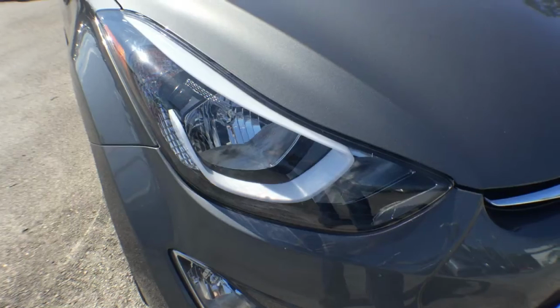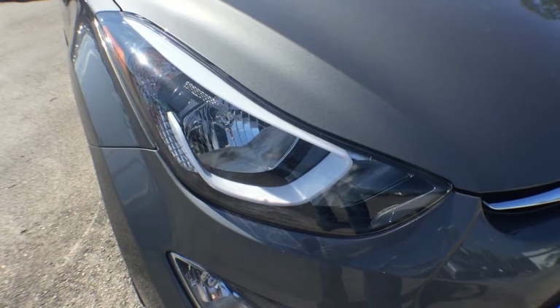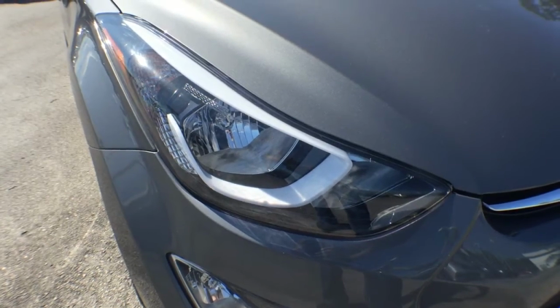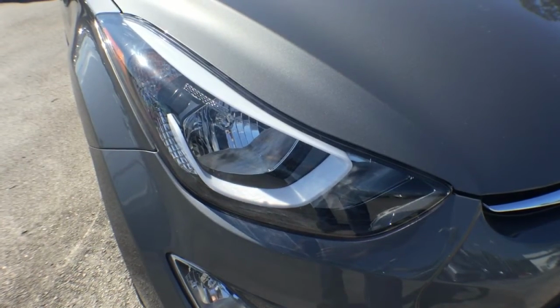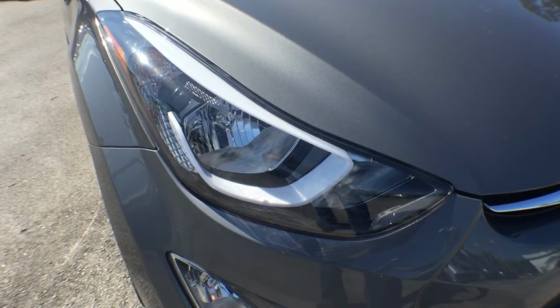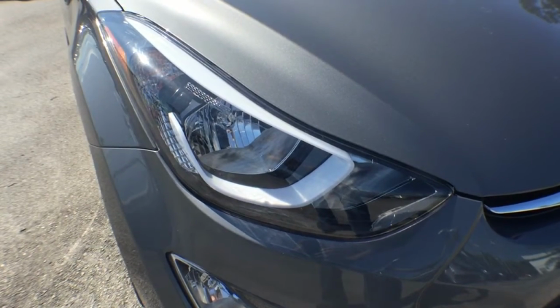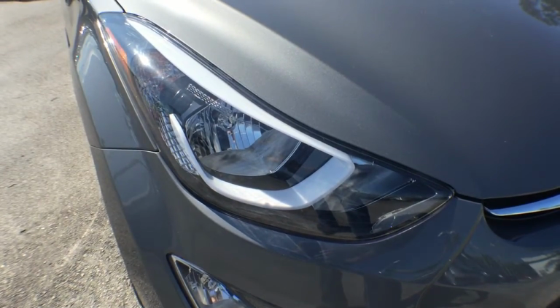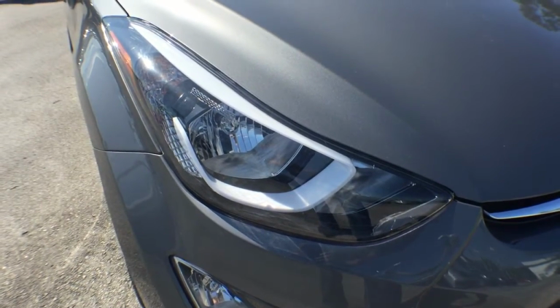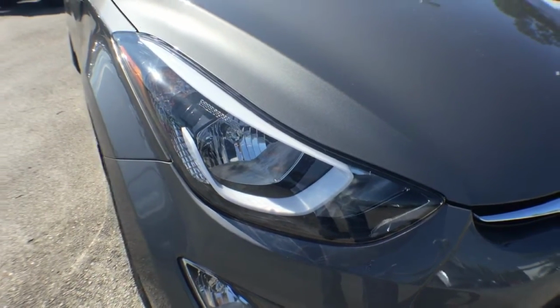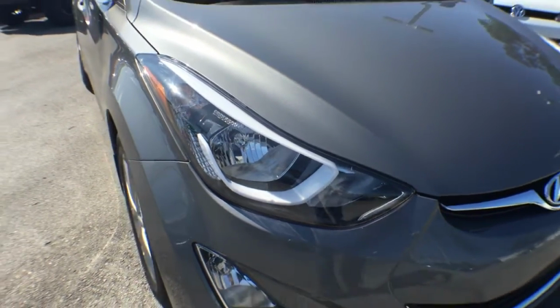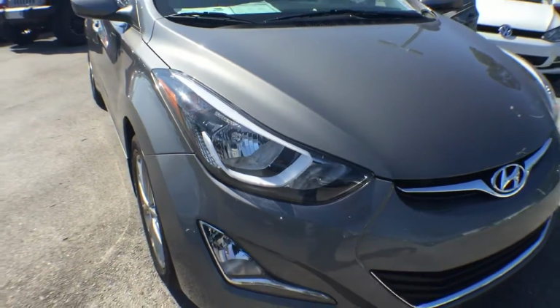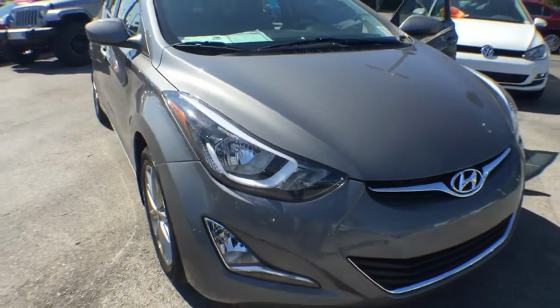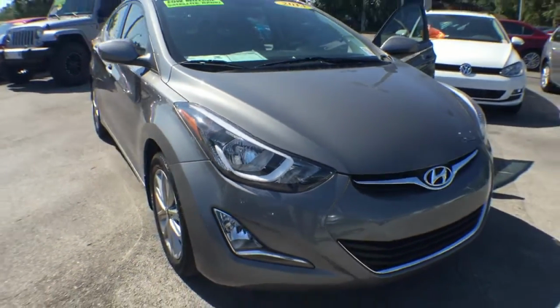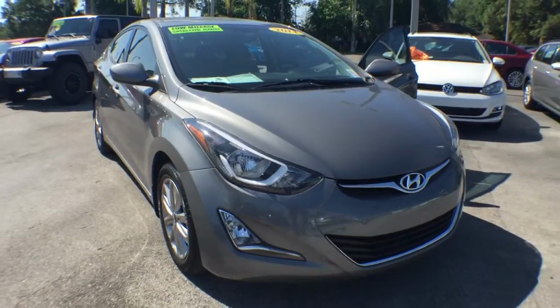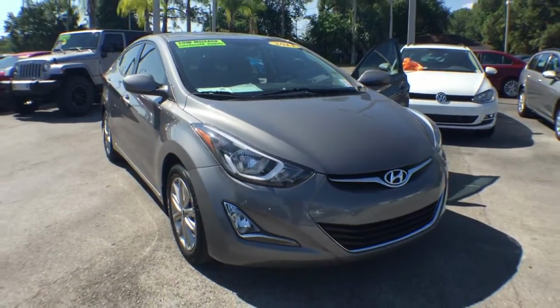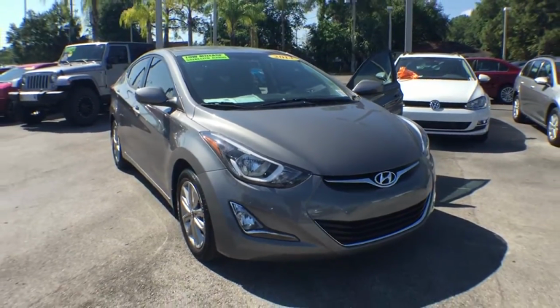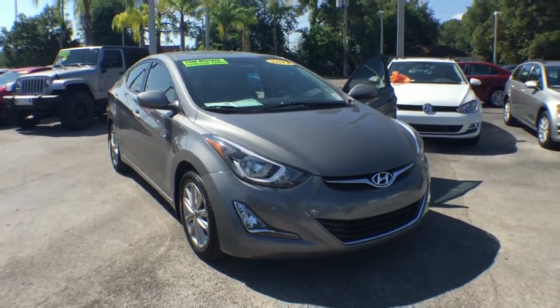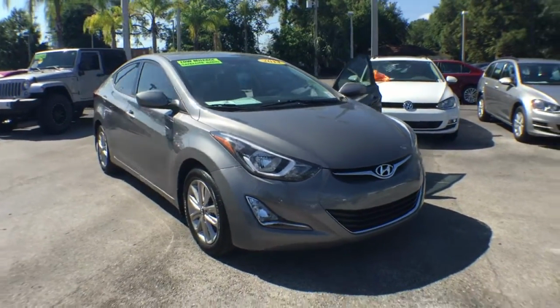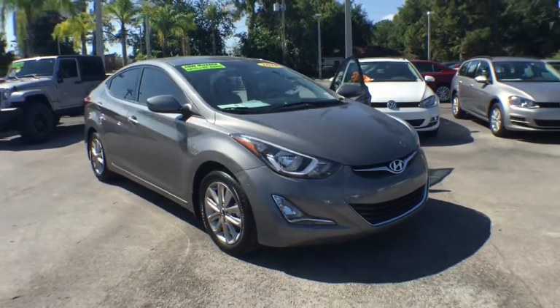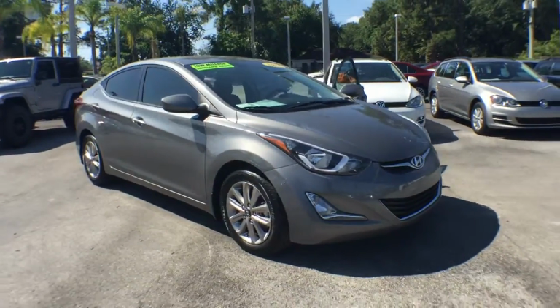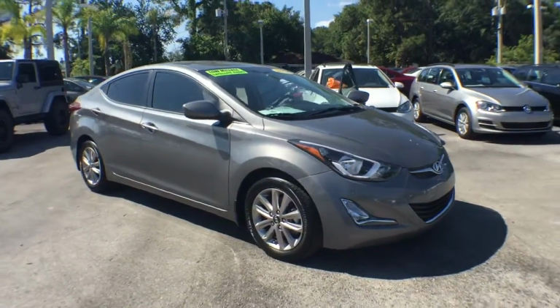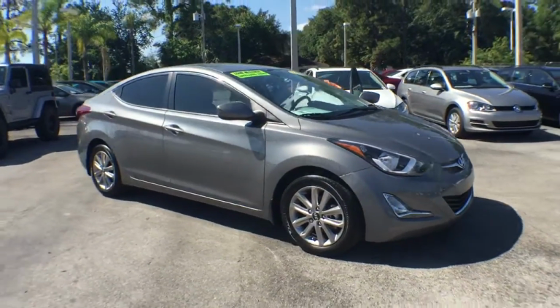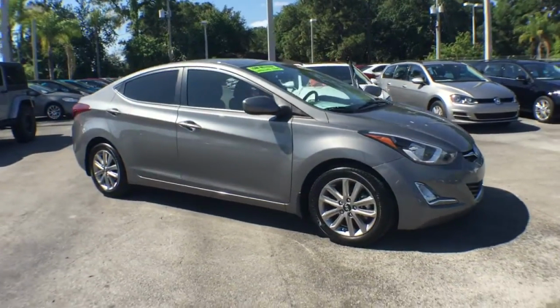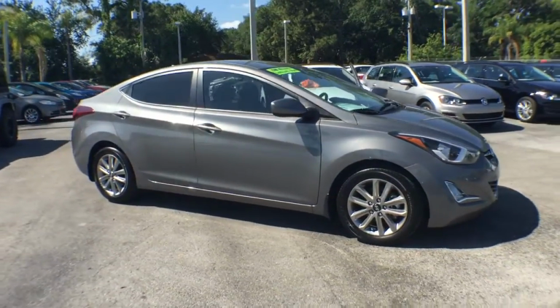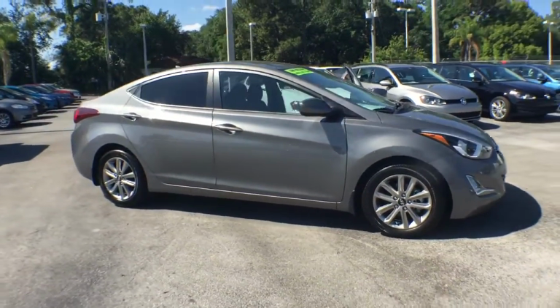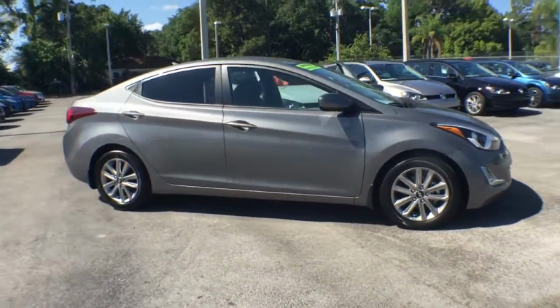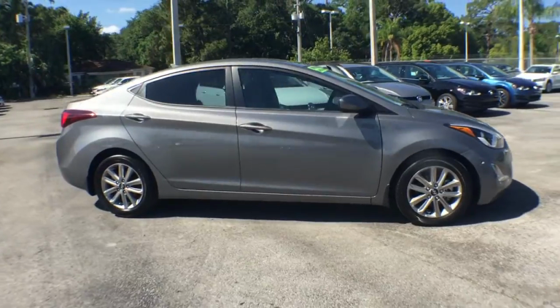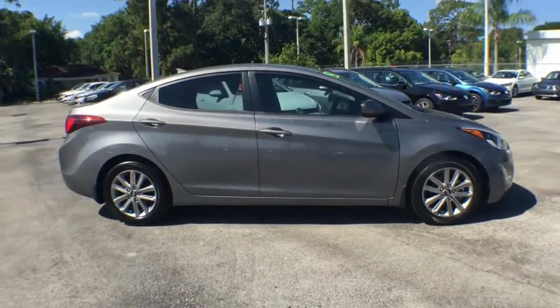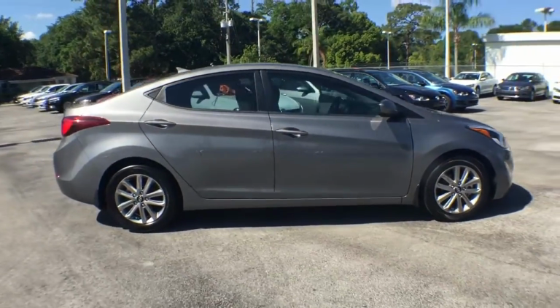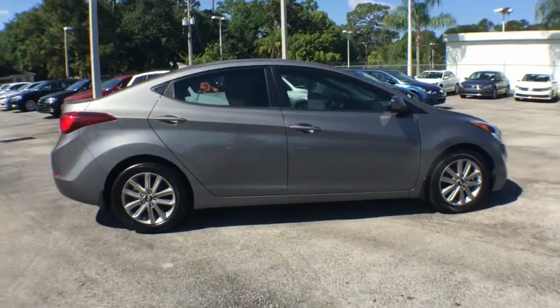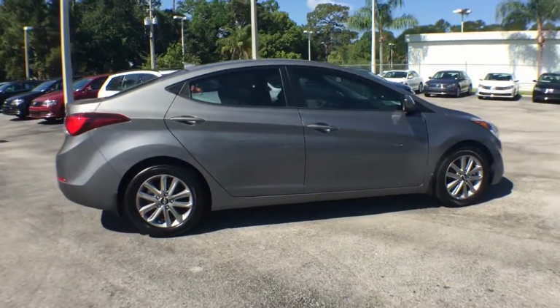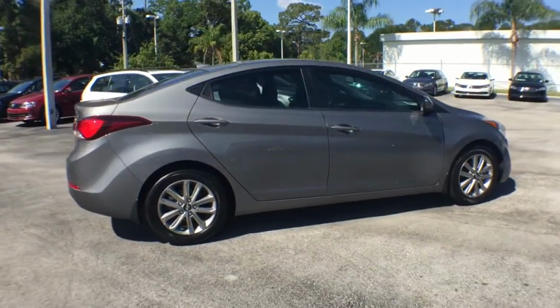The 2014 Hyundai Elantra. The Elantra boasts the most interior room in its class and gets an exceptional 35 mpg. With its luxurious standard features, the Elantra is an easy choice.